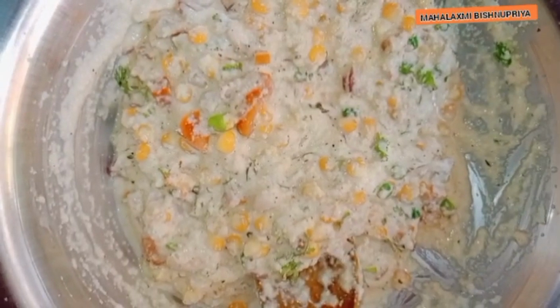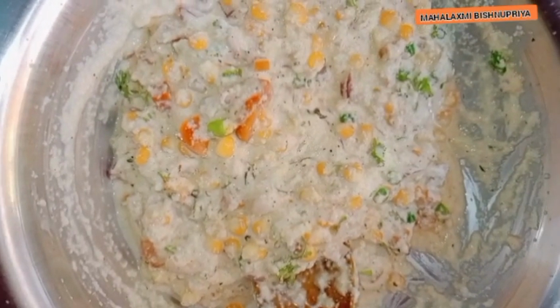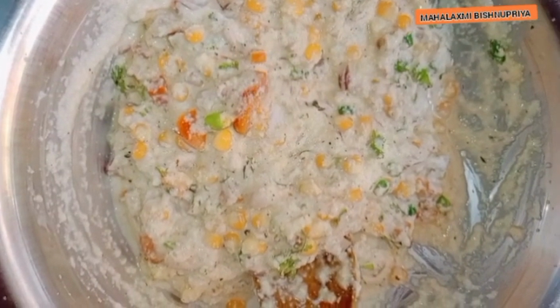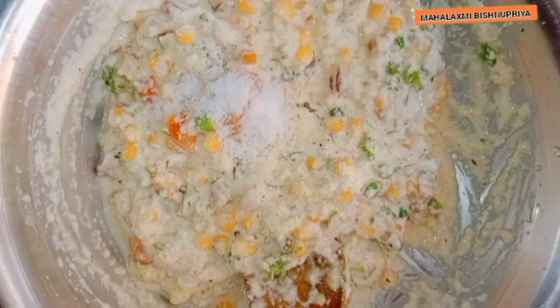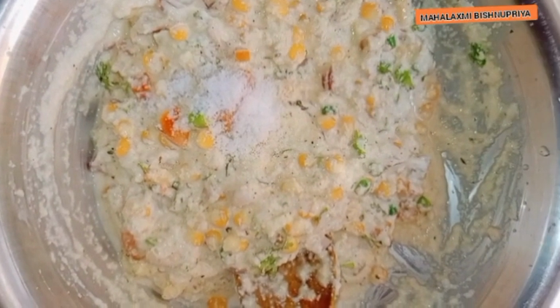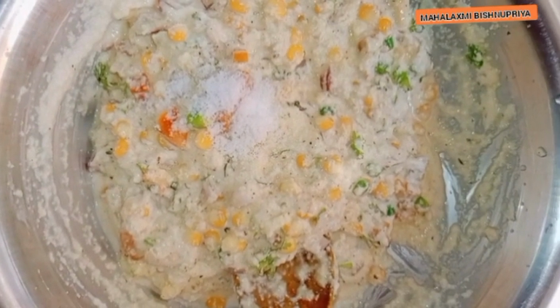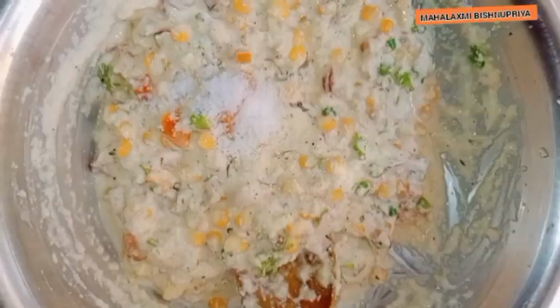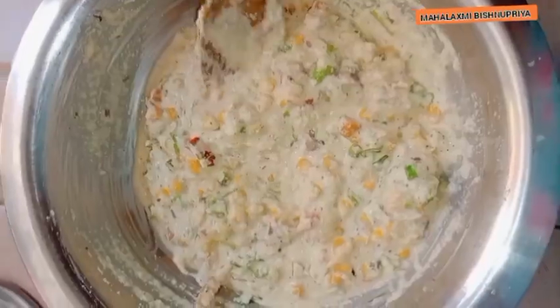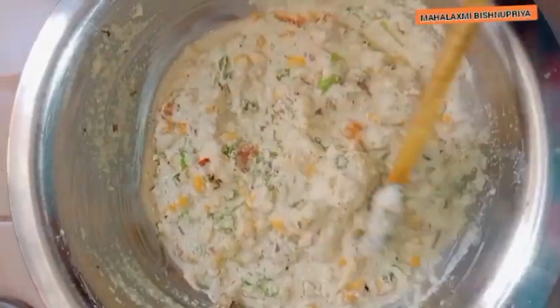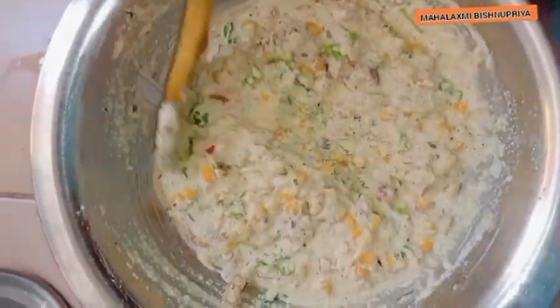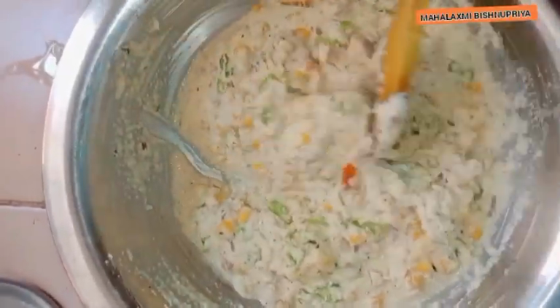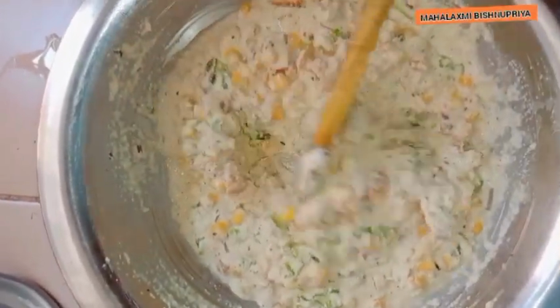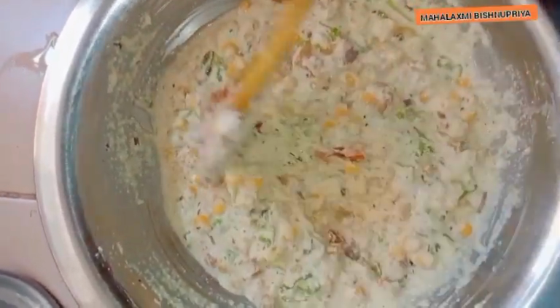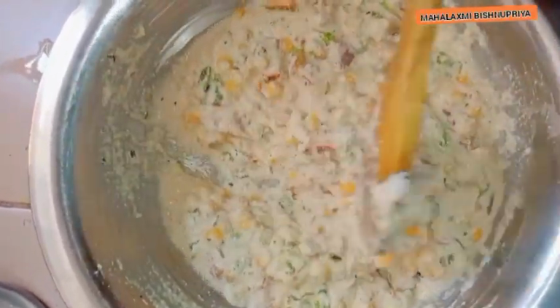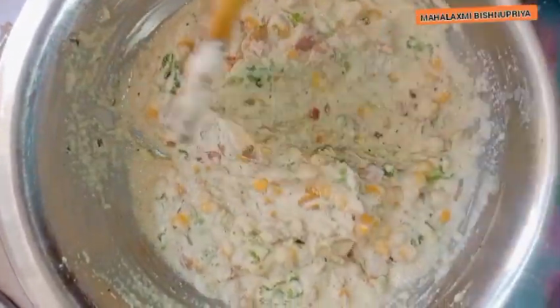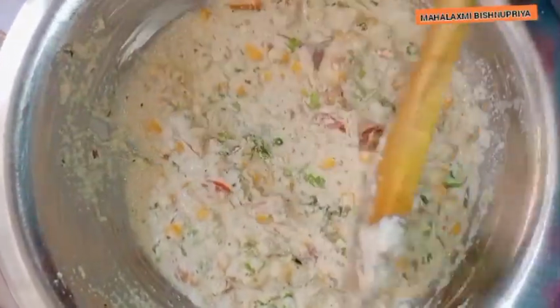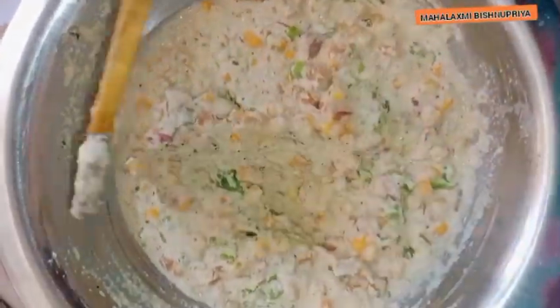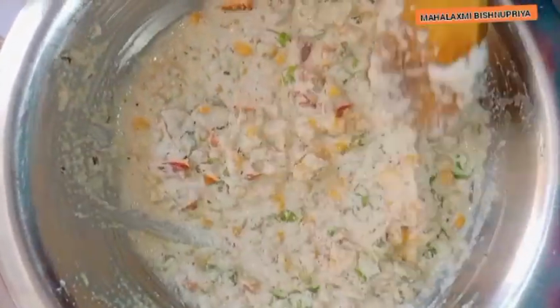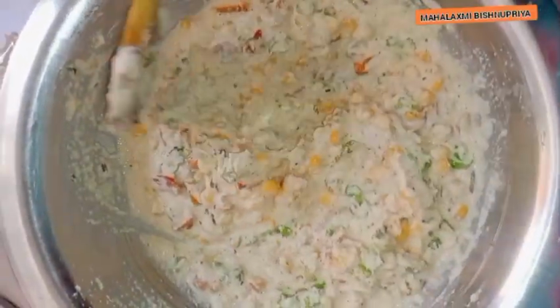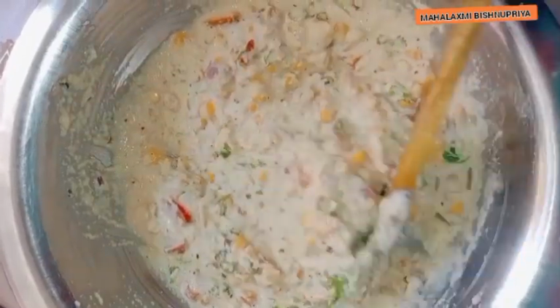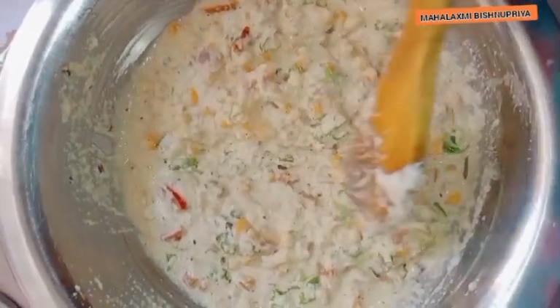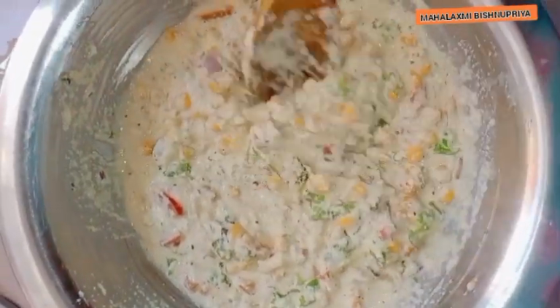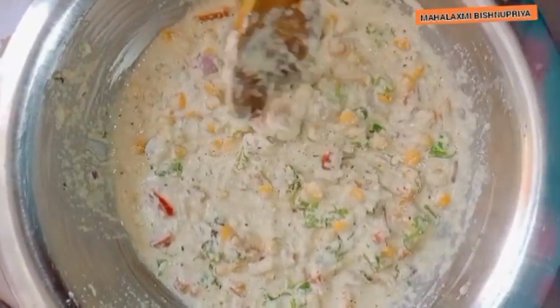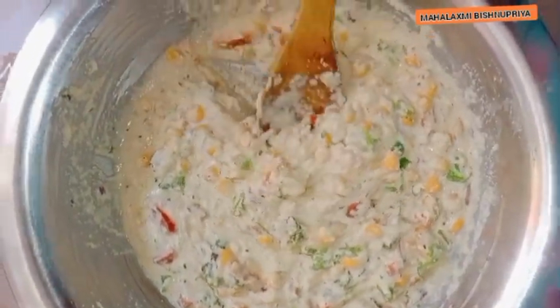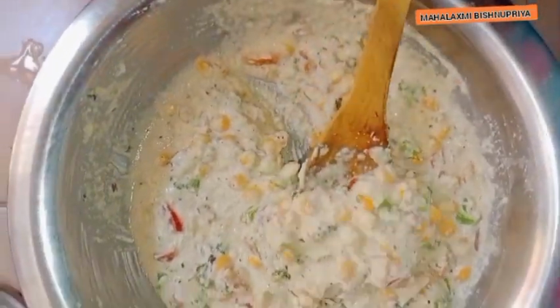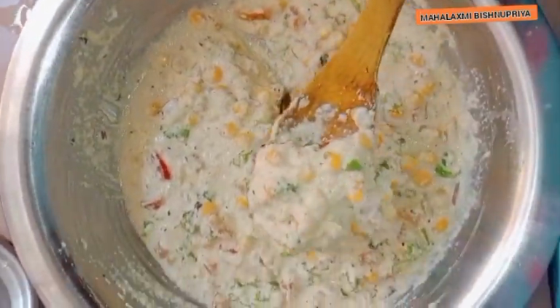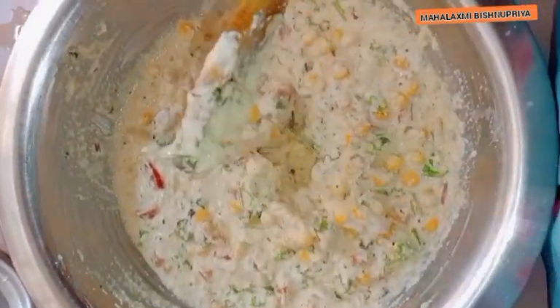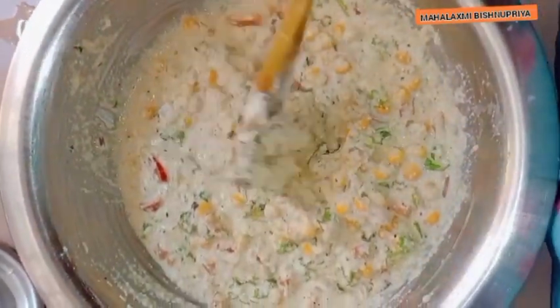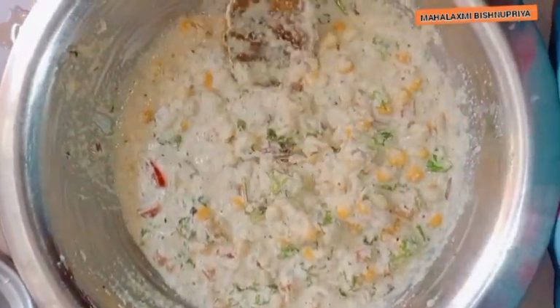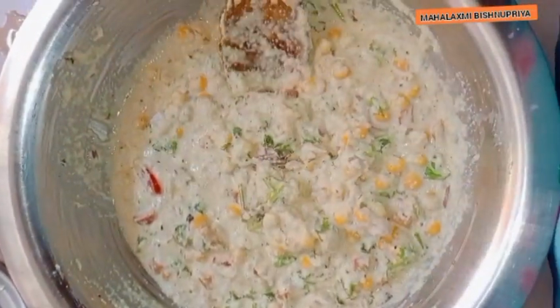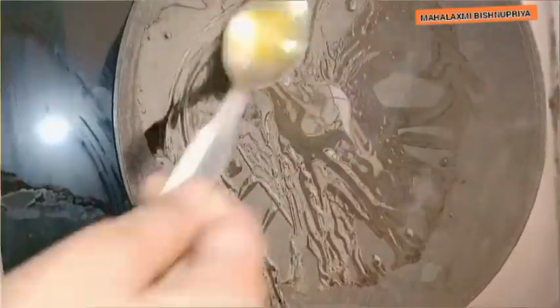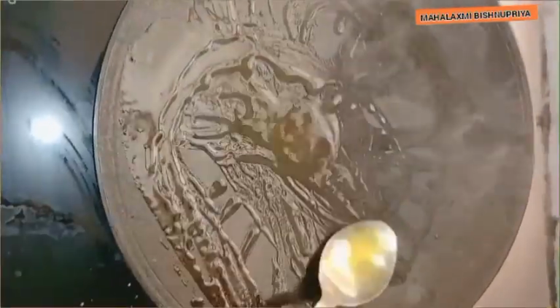Now it has been prepared — heat it well. After that, you can add oil or milk to it. You should mix it well when you are making it.